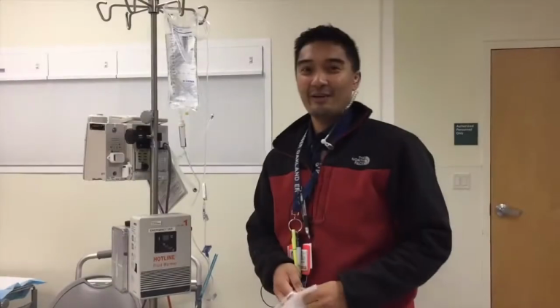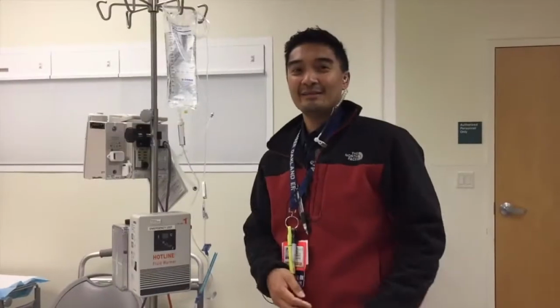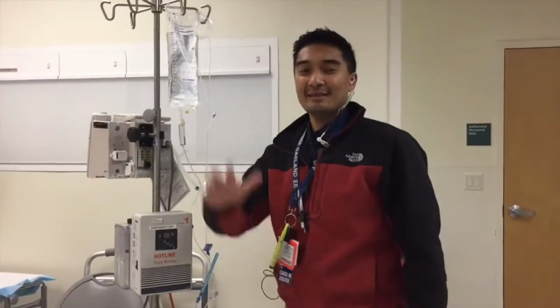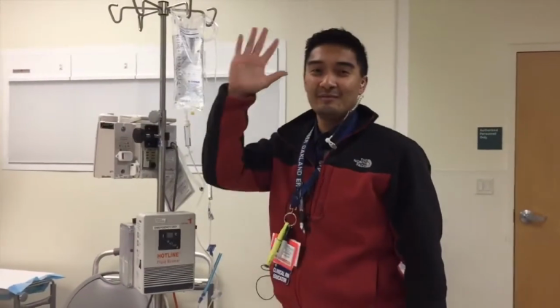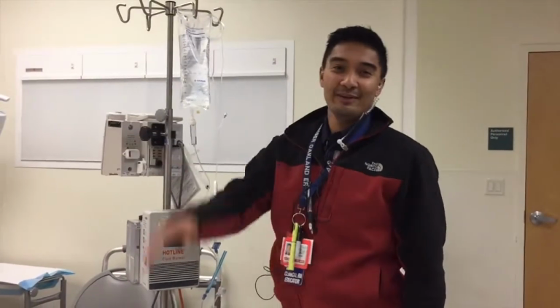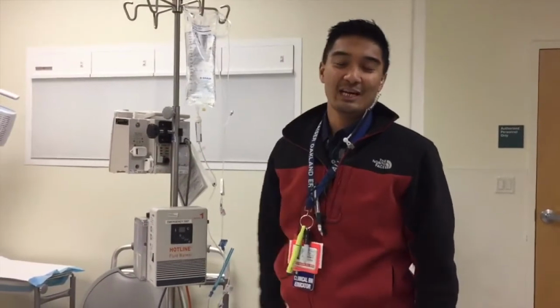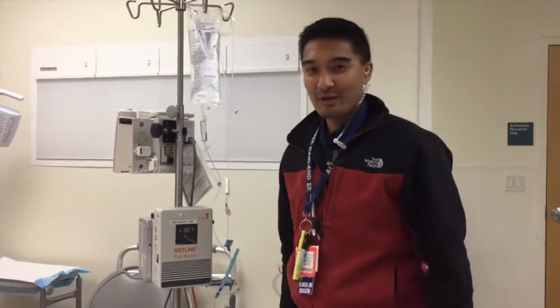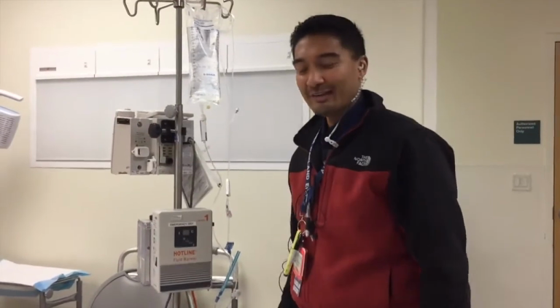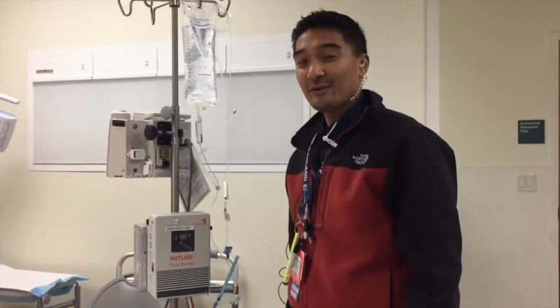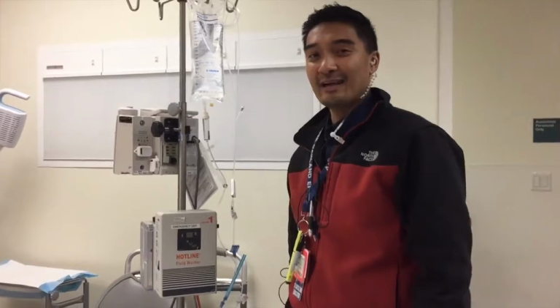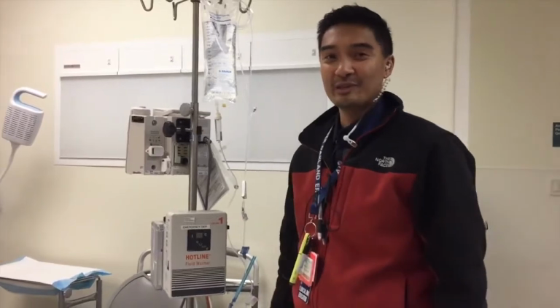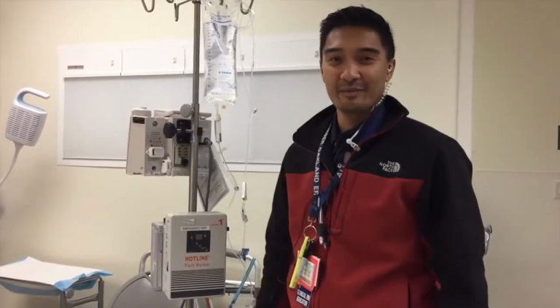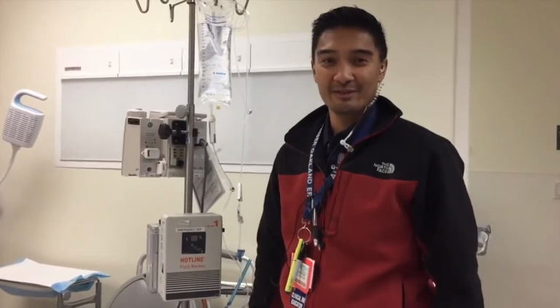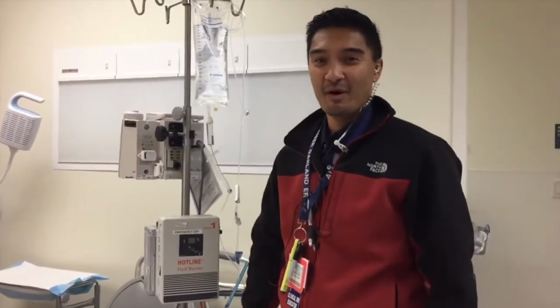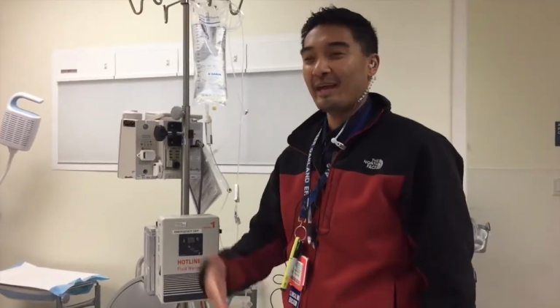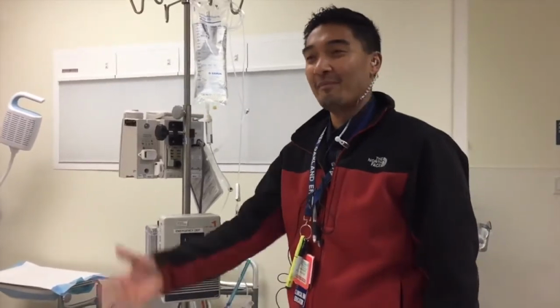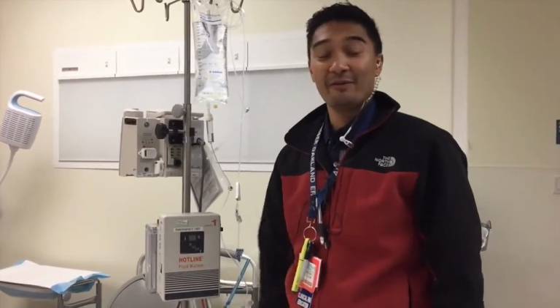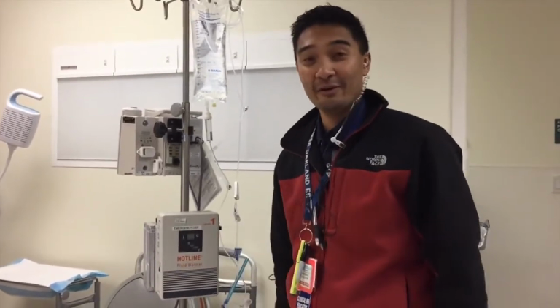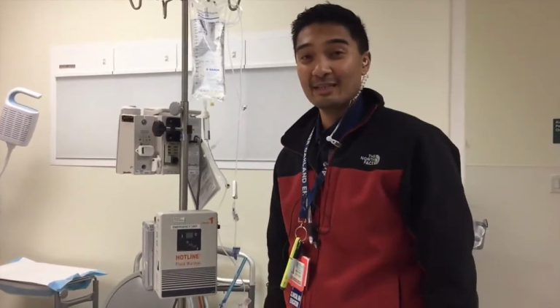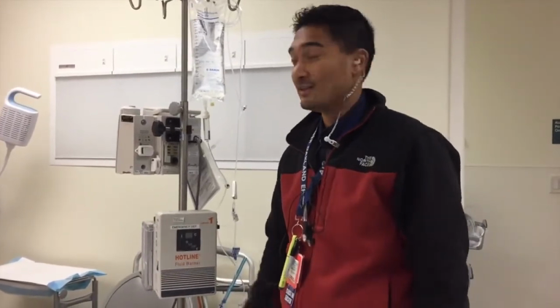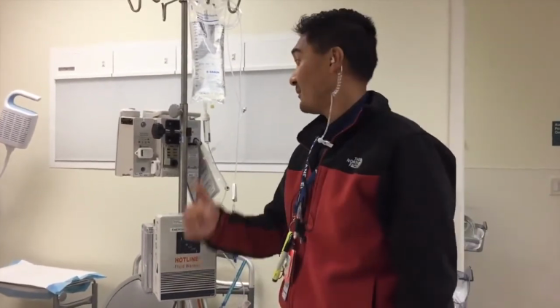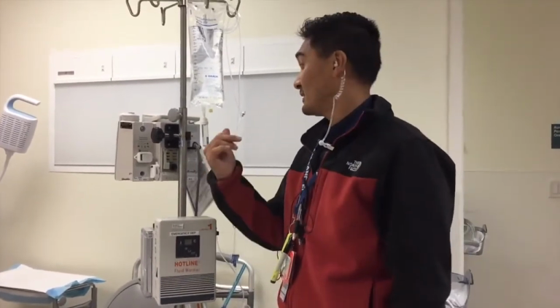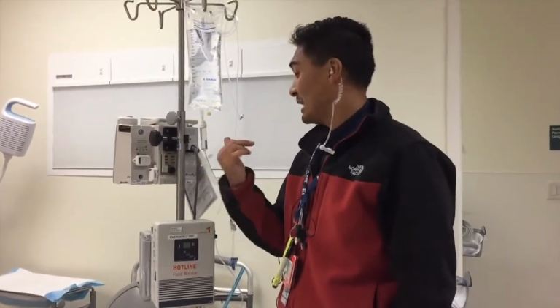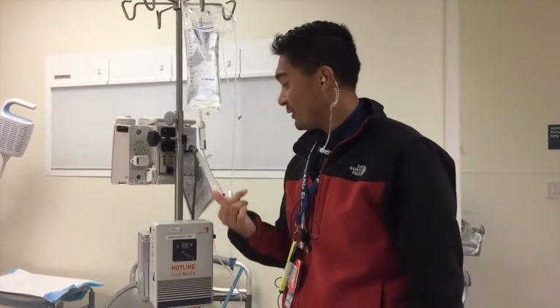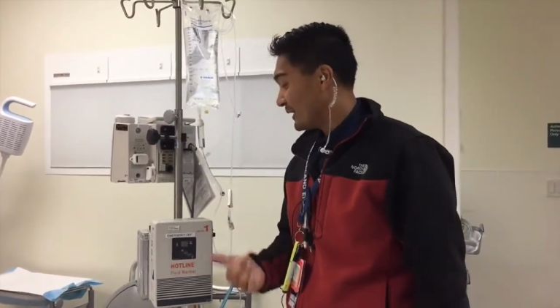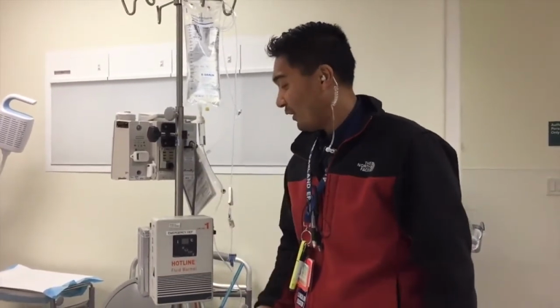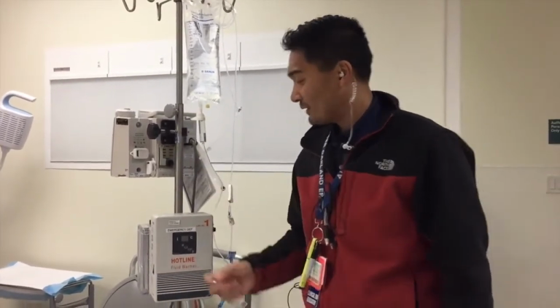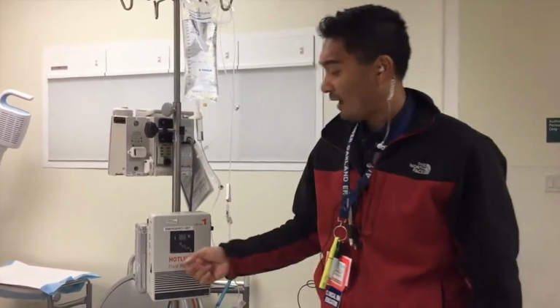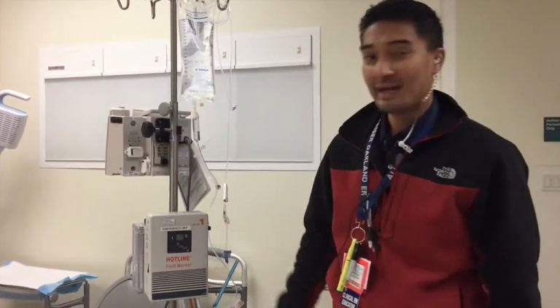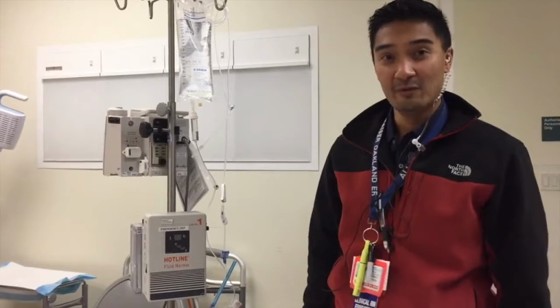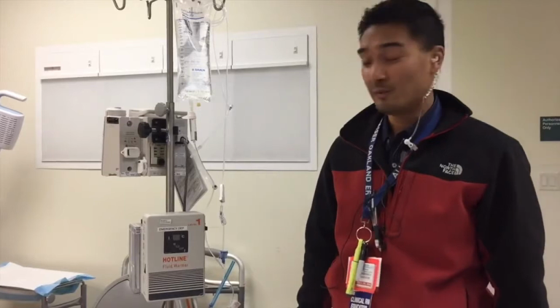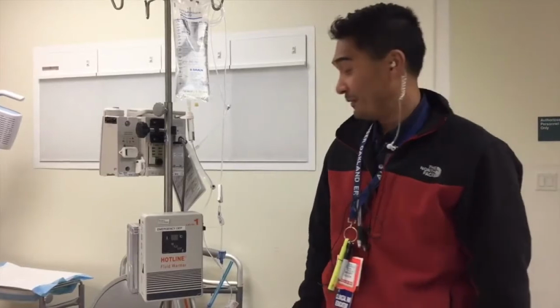Hello guys, this is Alan Bolda, Josh Burke, Kaiser Oakland, Kaiser Richmond Emergency Department. As part of our orientation series, I want to briefly go over the hotline fluid warmer.